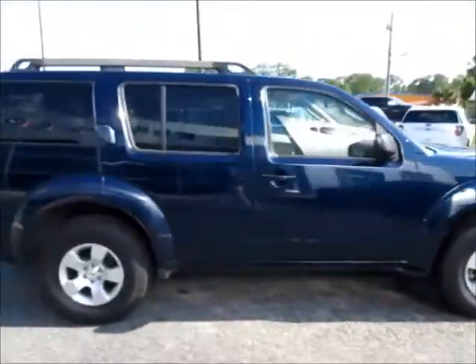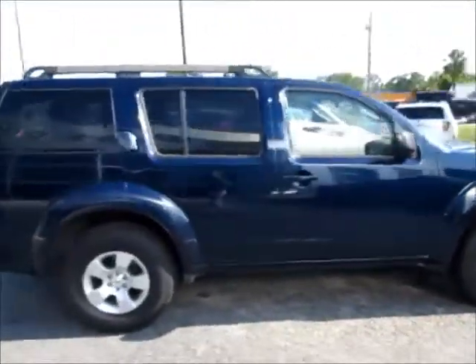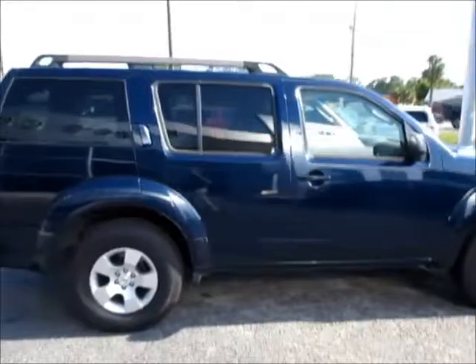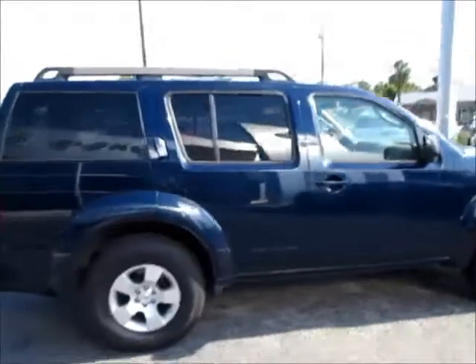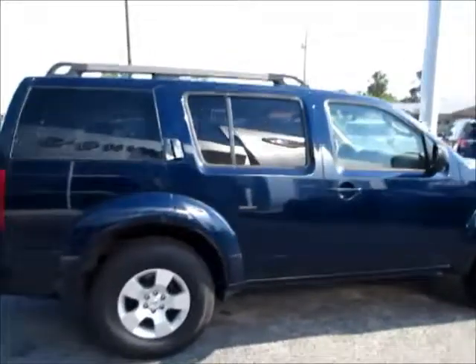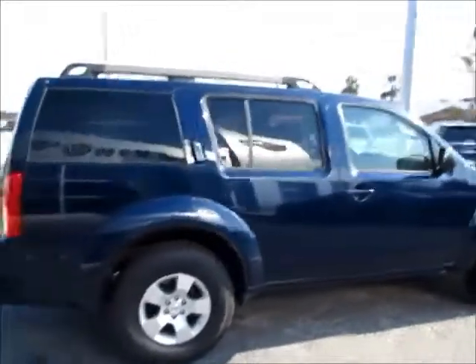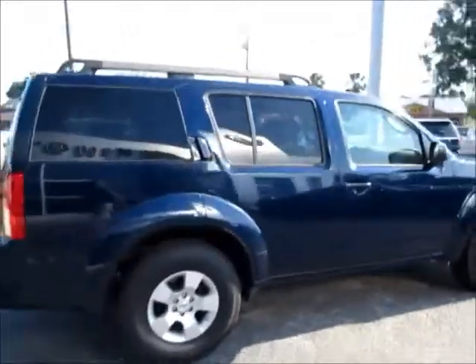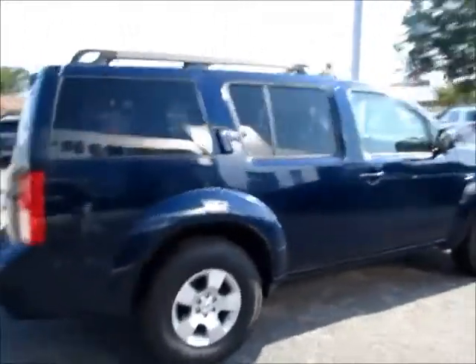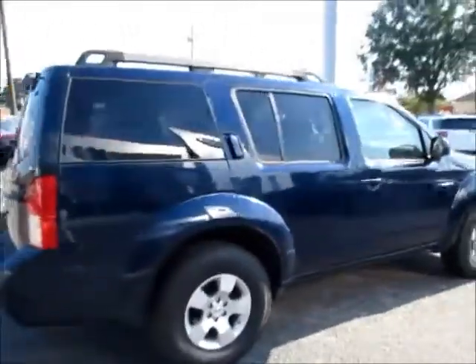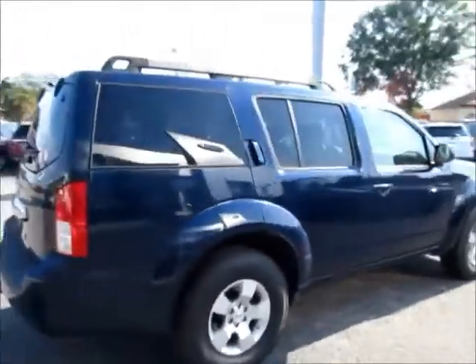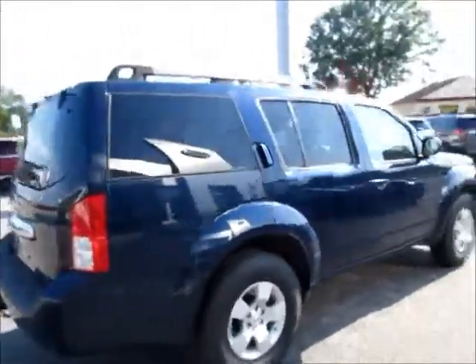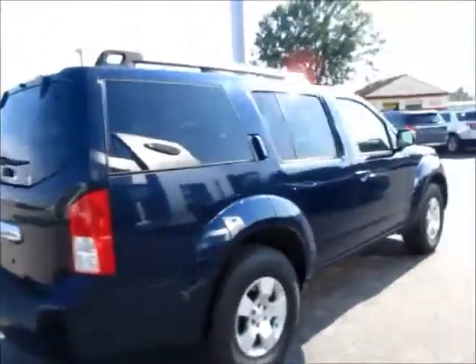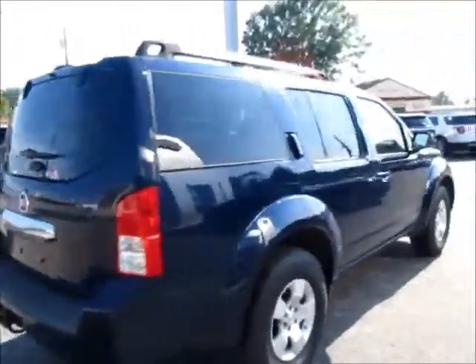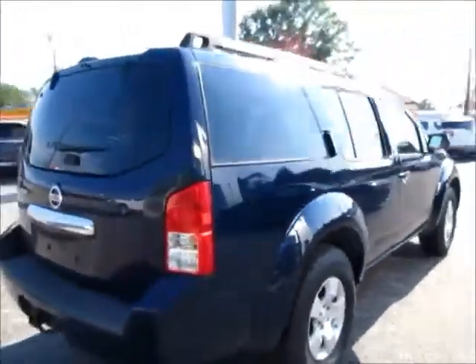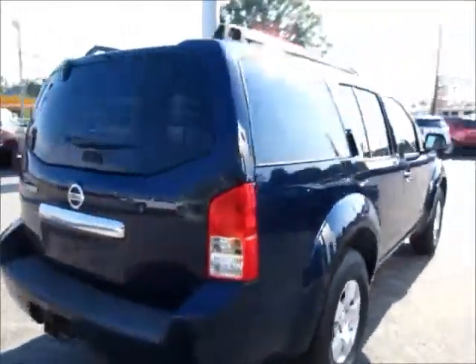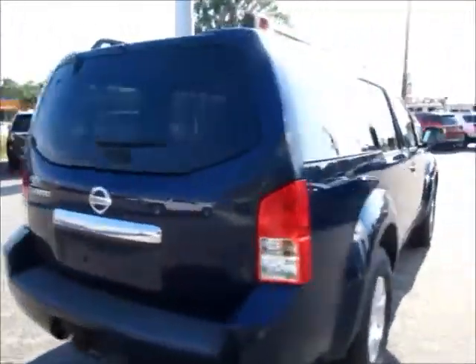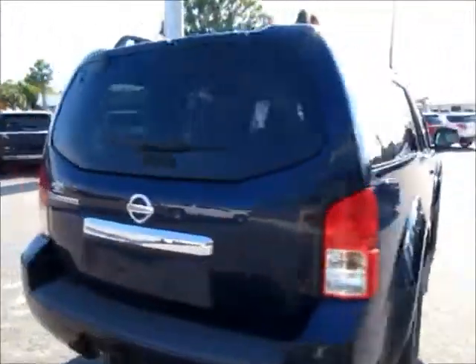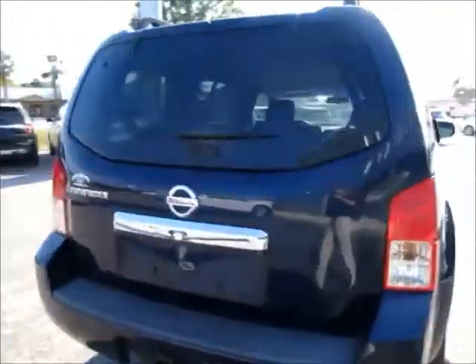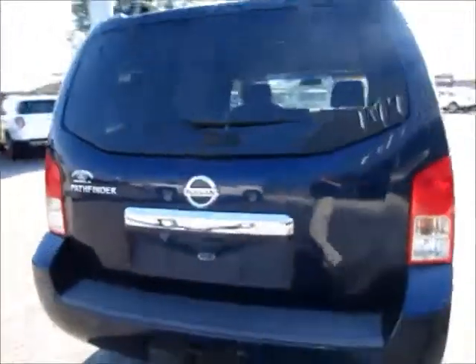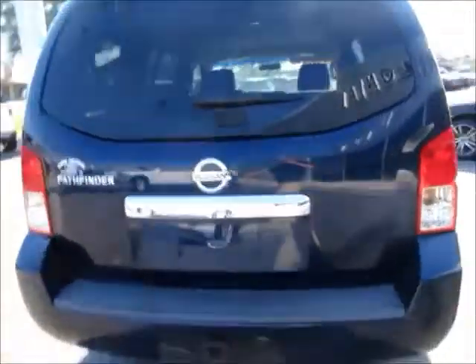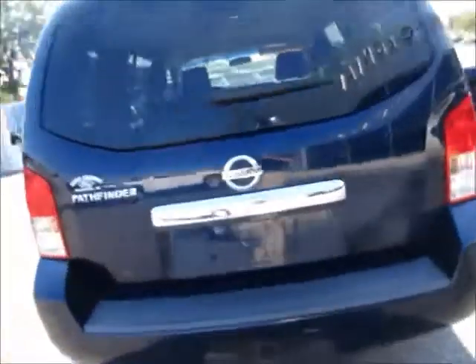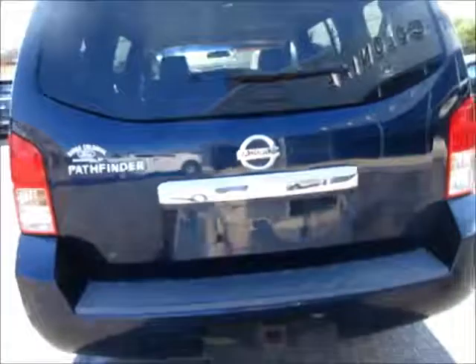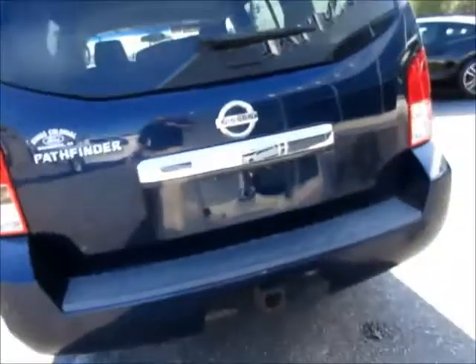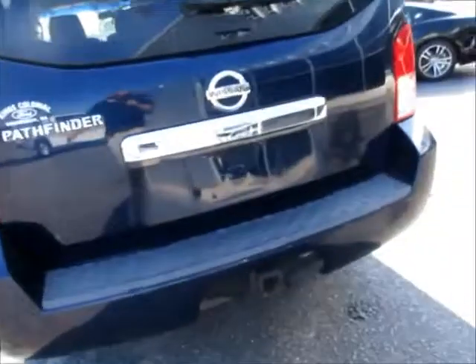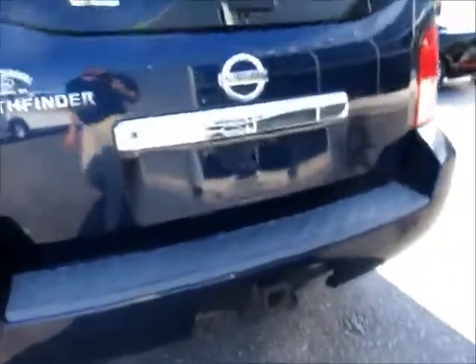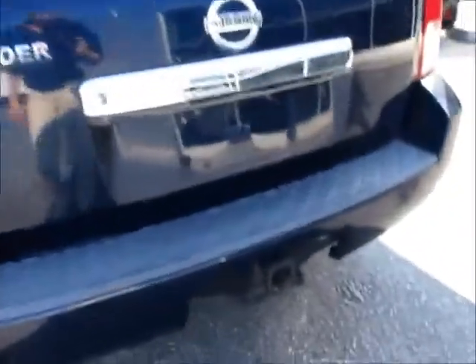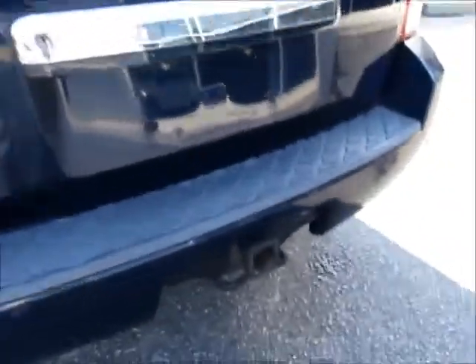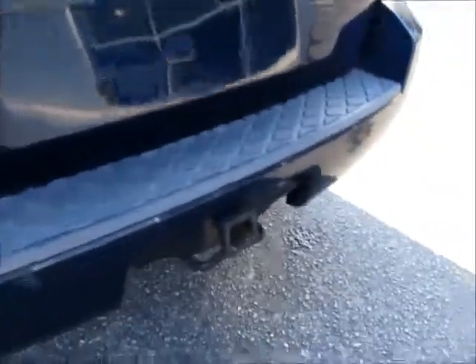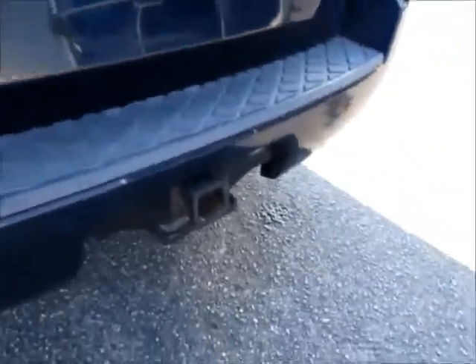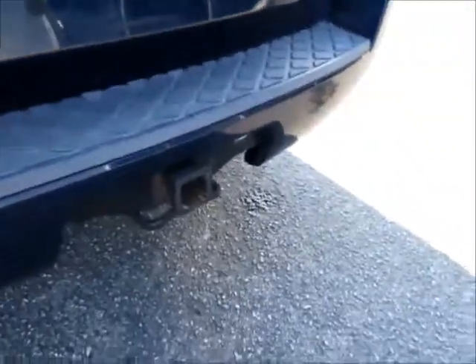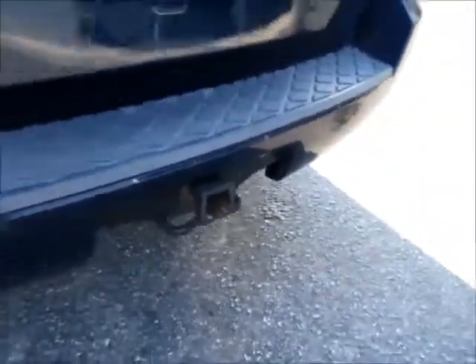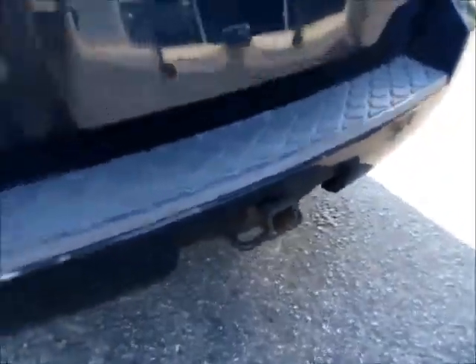It has three rows of seats, so if you have a large family or need lots of cargo space, this is possible with this vehicle. It has a trailer towing package.